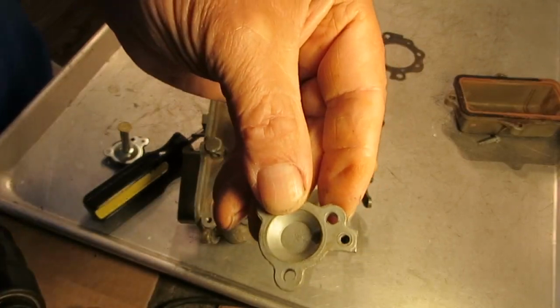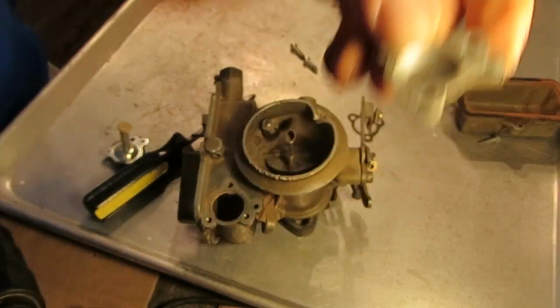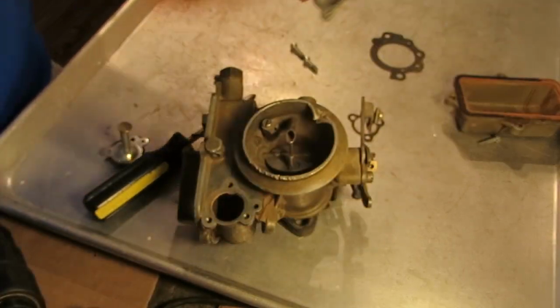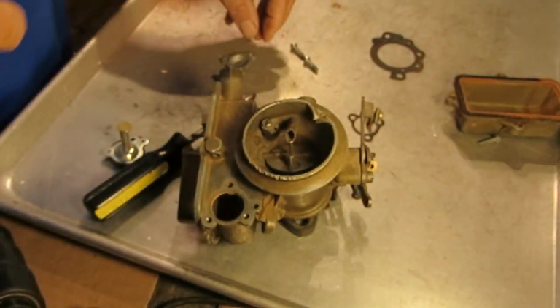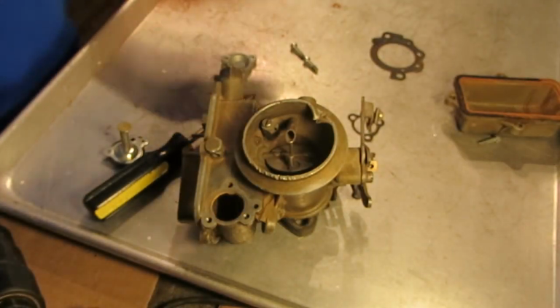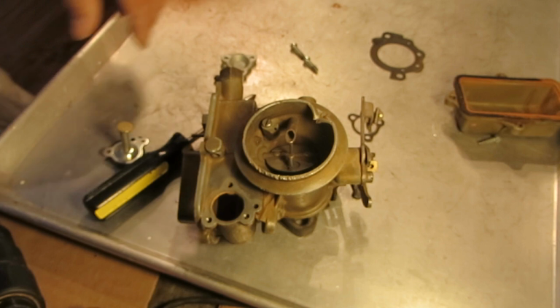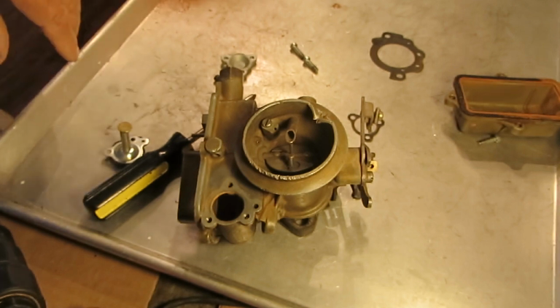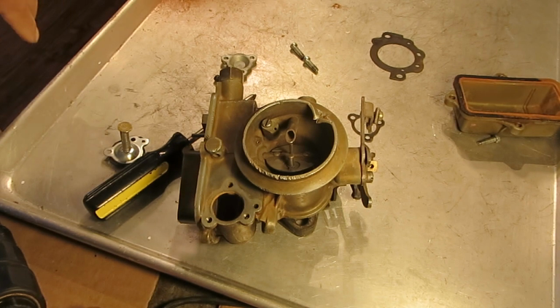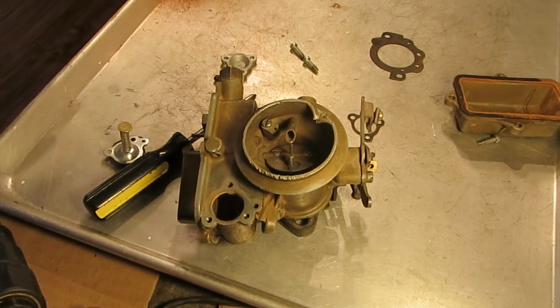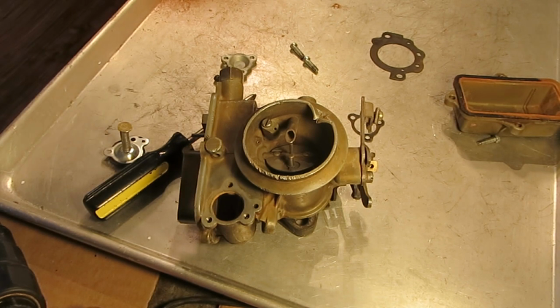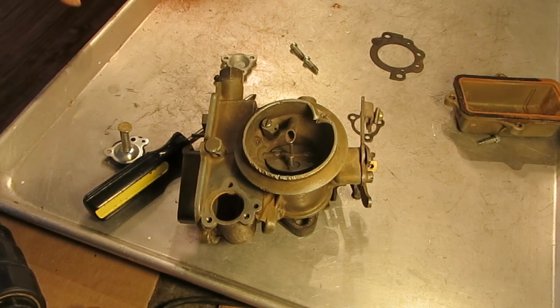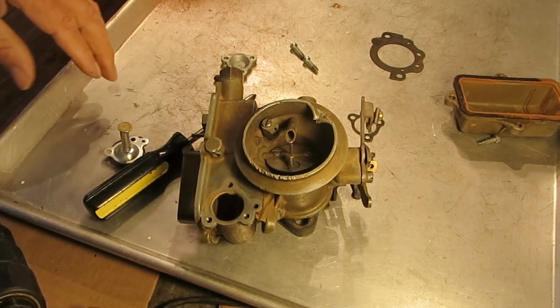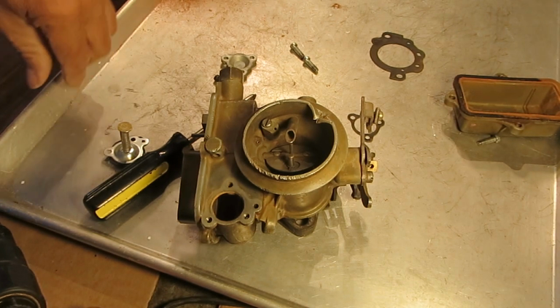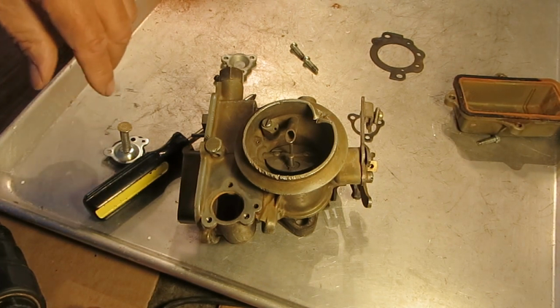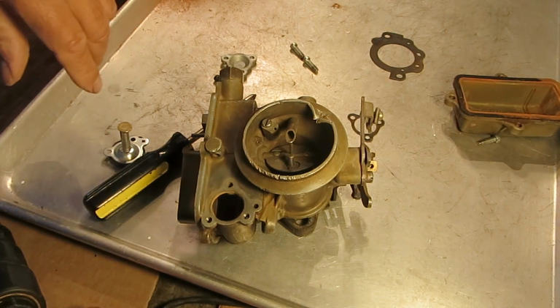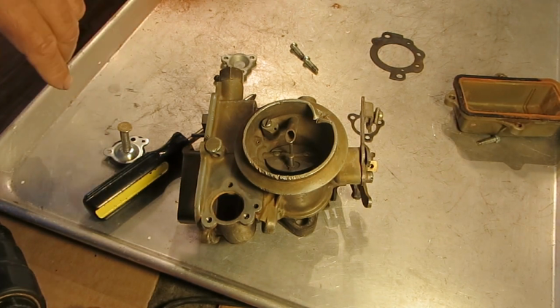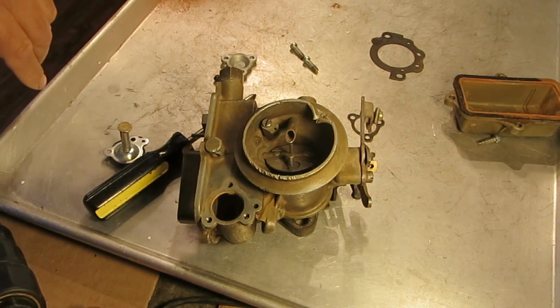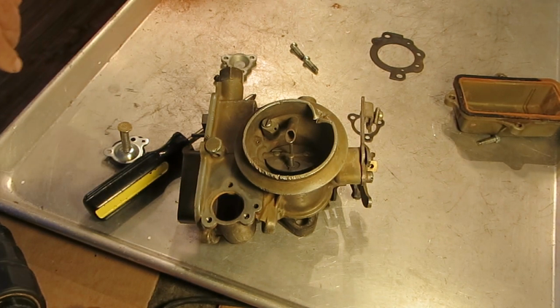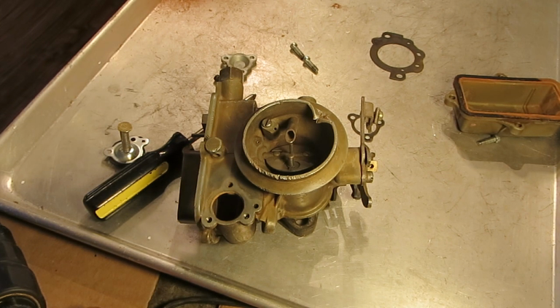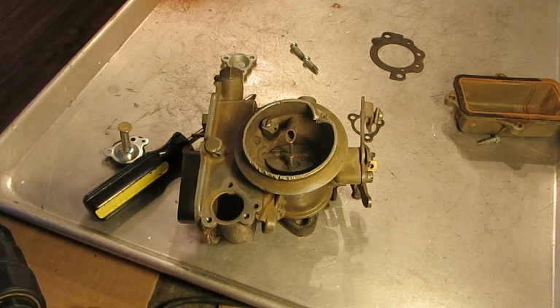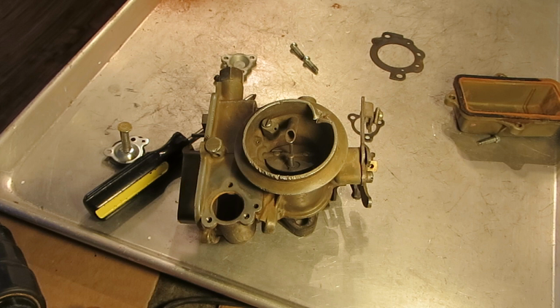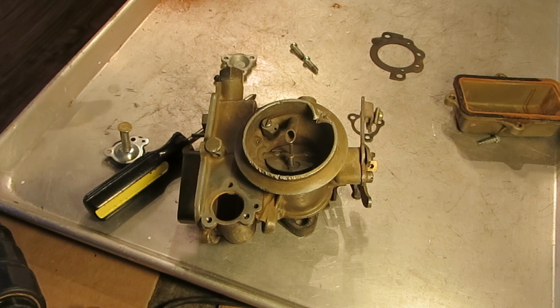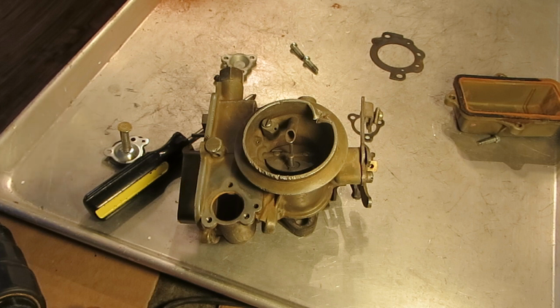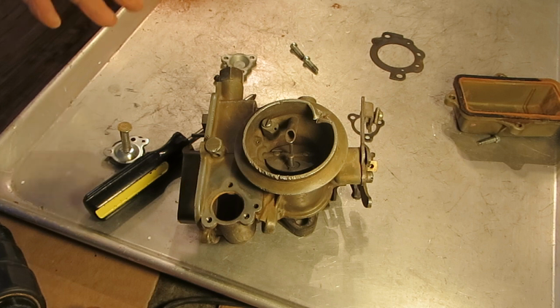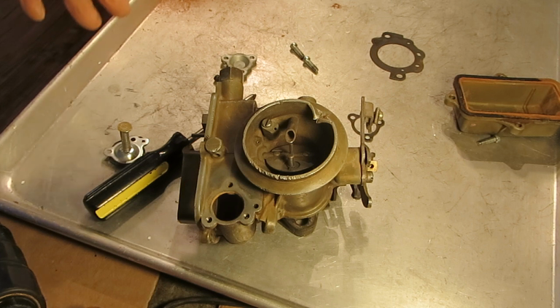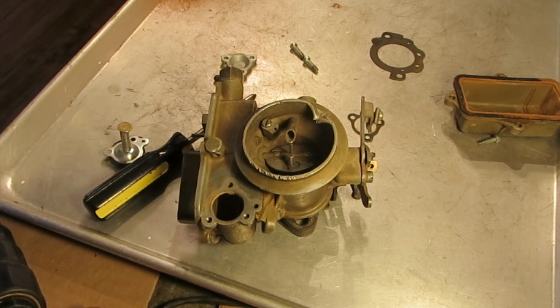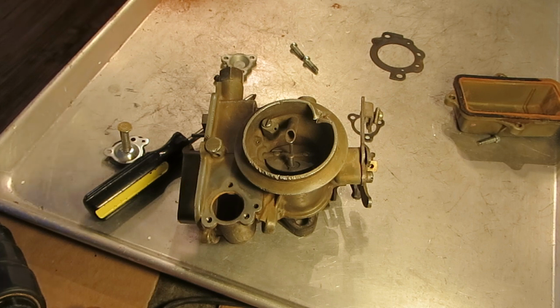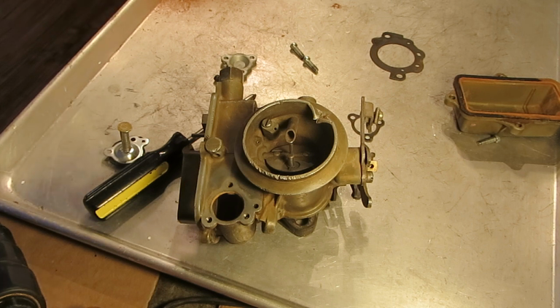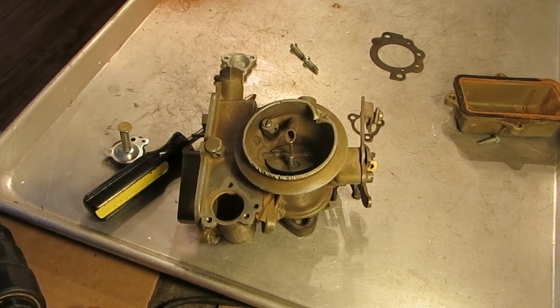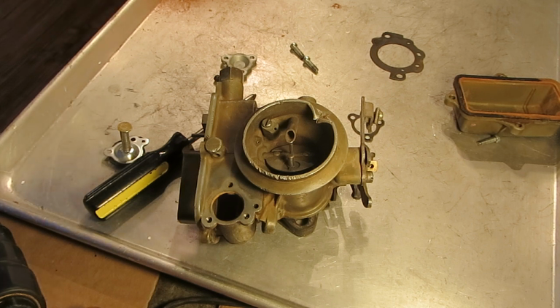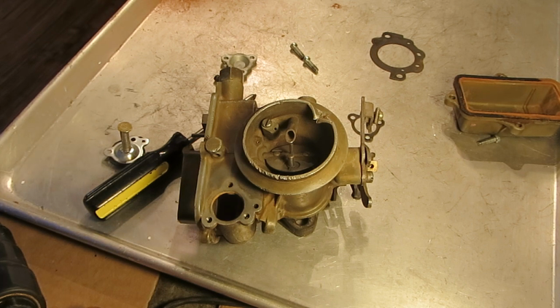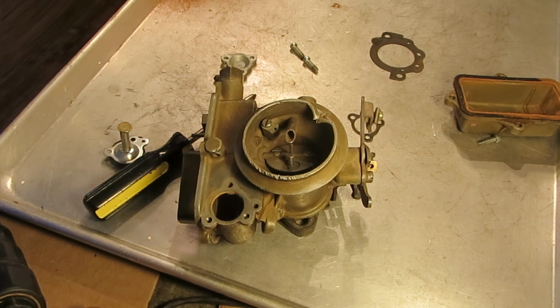I hope that helps you understand how the economizer diaphragm works and what to look for if you're having trouble with it as far as vacuum passages go. Thank you for watching.